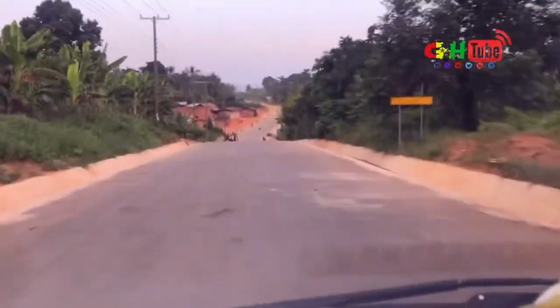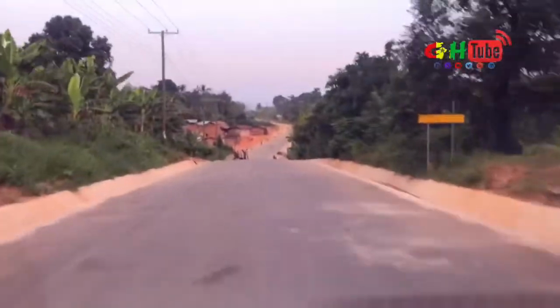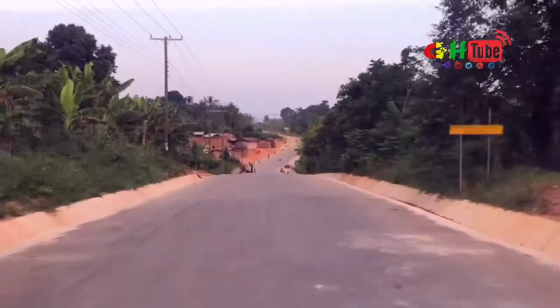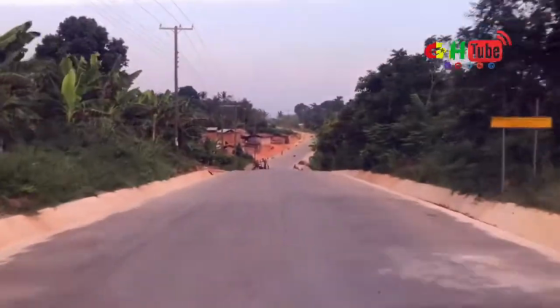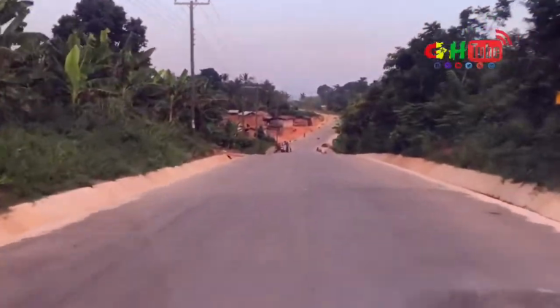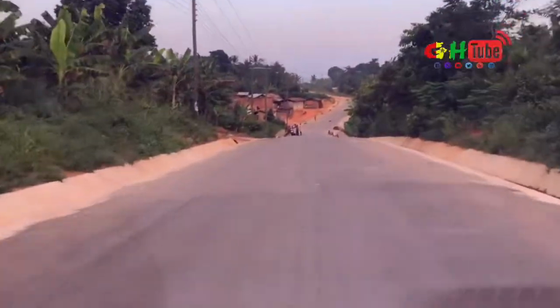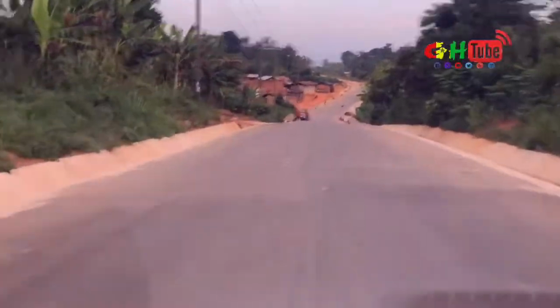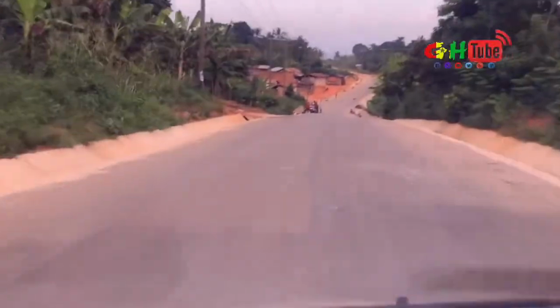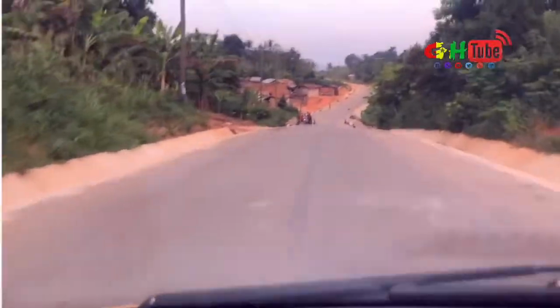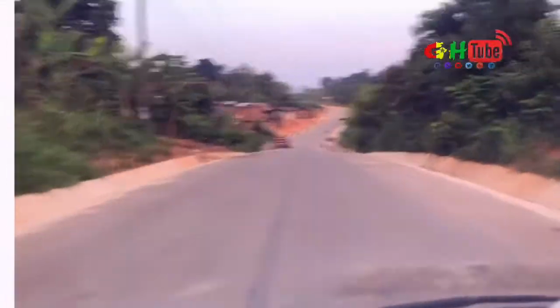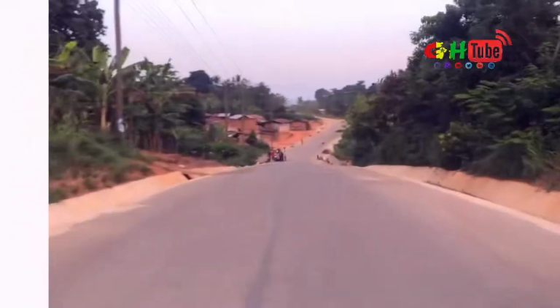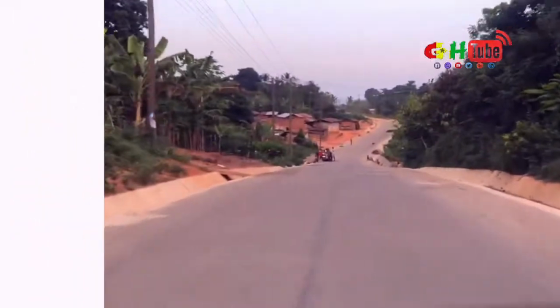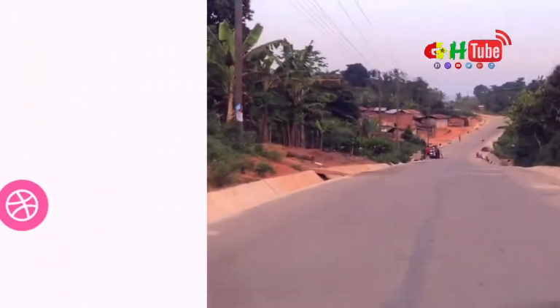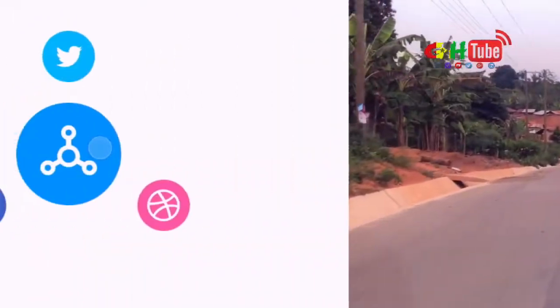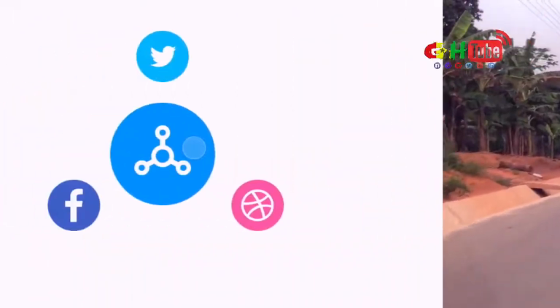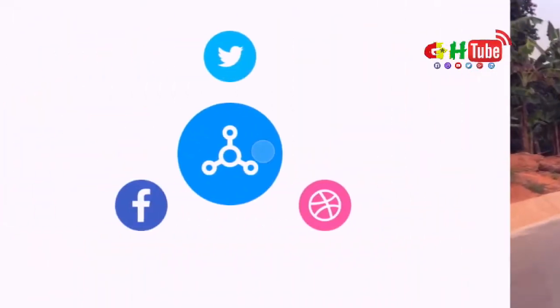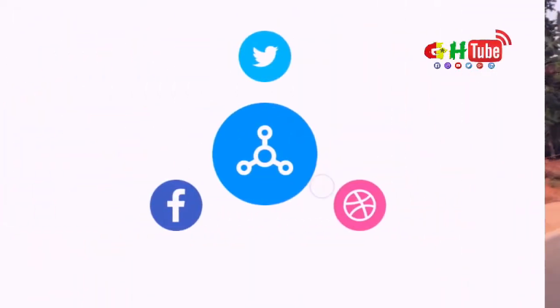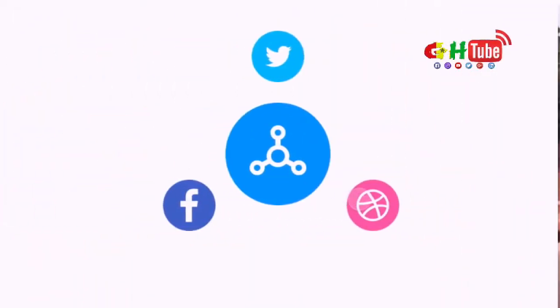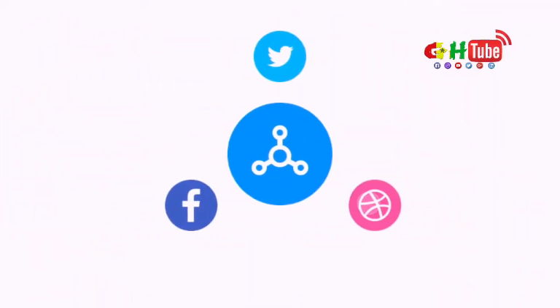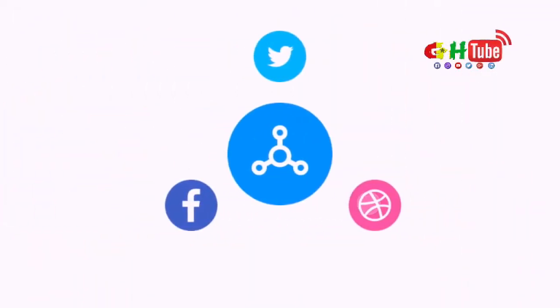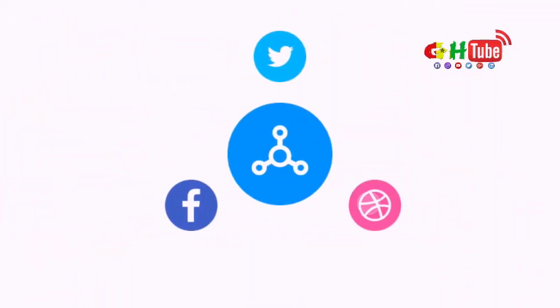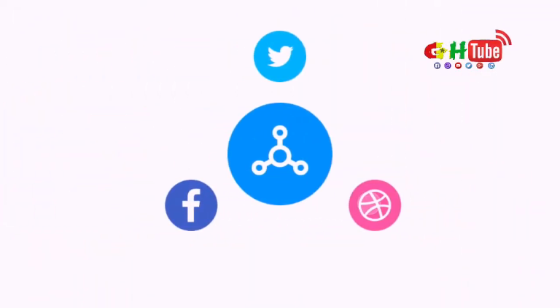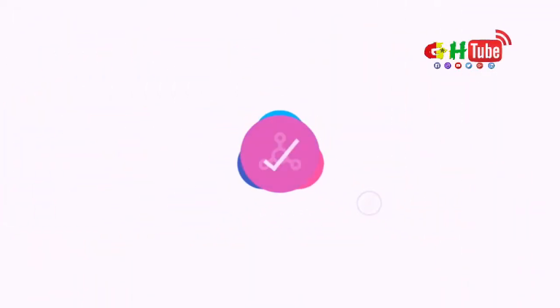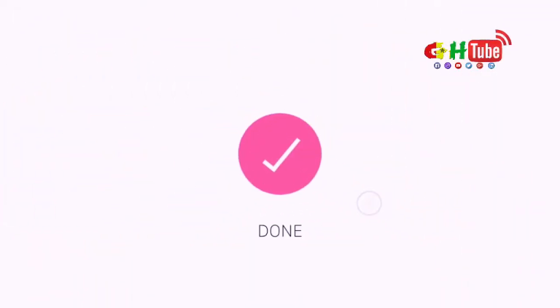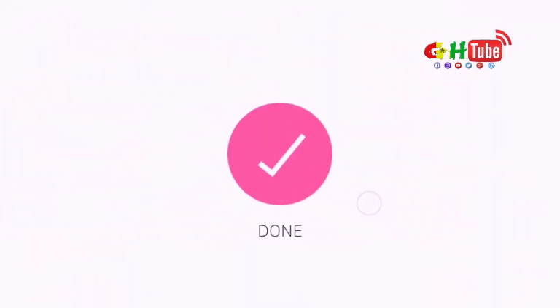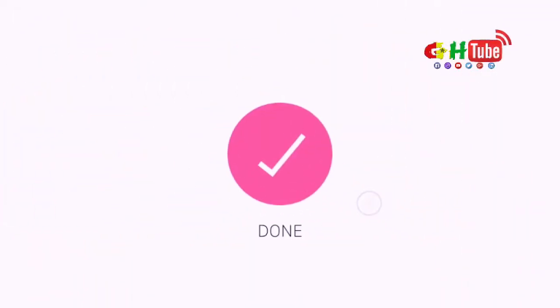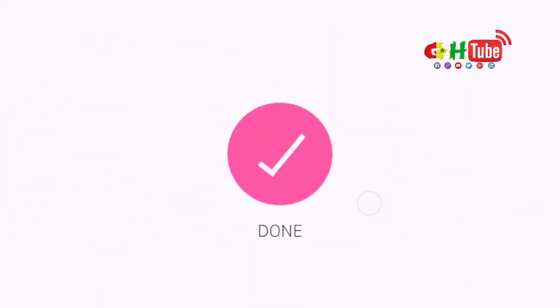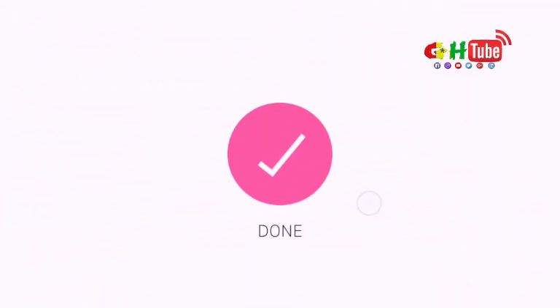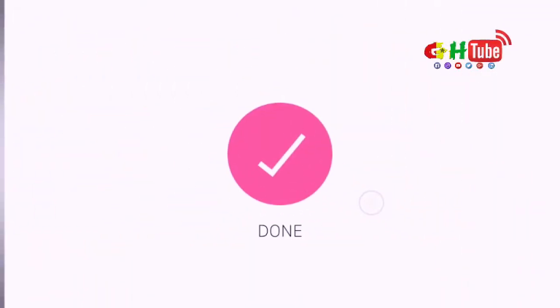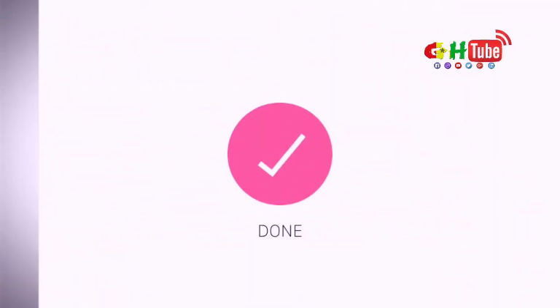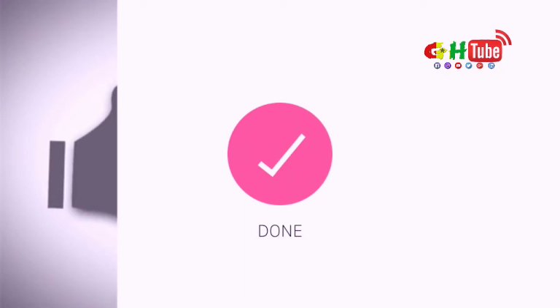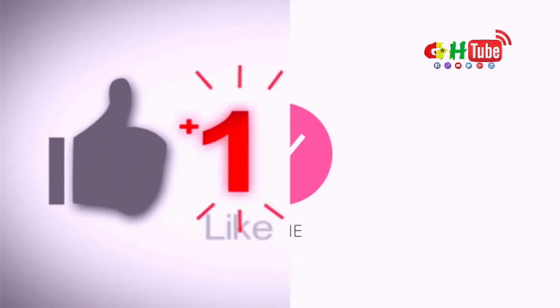This is GH Tube TV. Thank you very much for watching. Please subscribe to our channel for more news updates. God bless you.